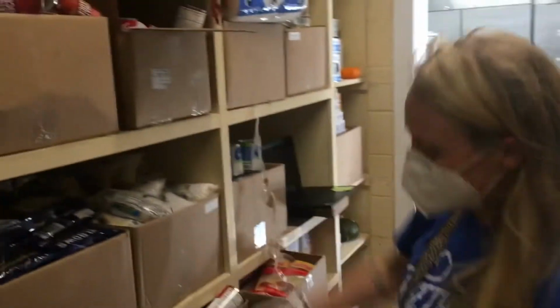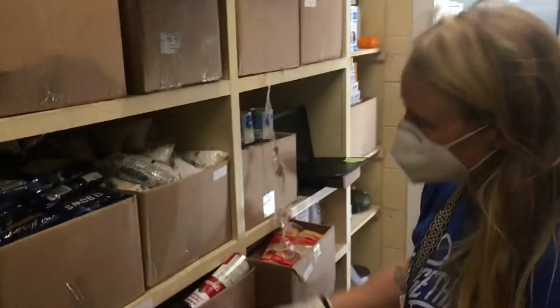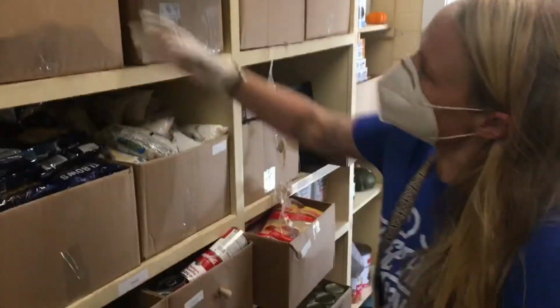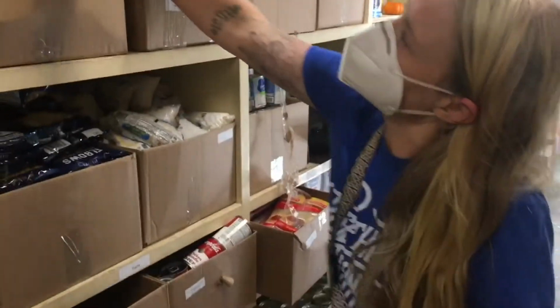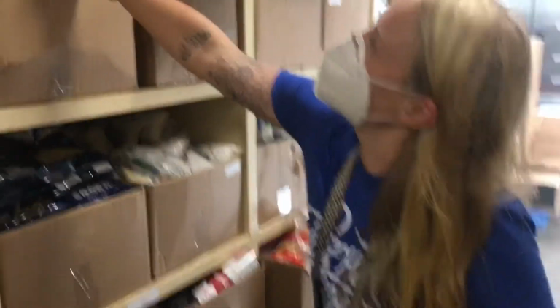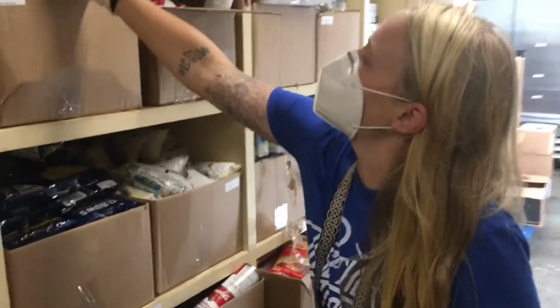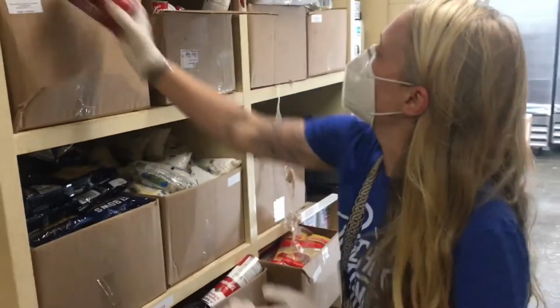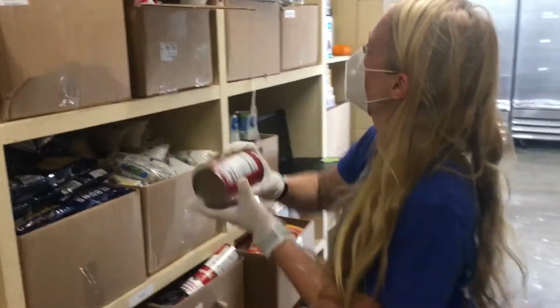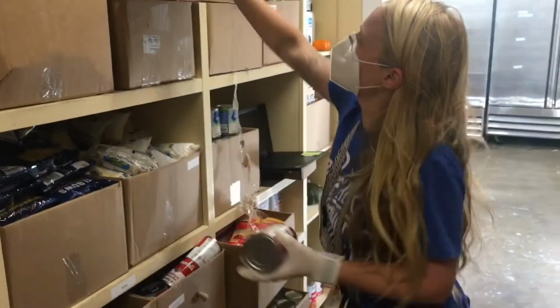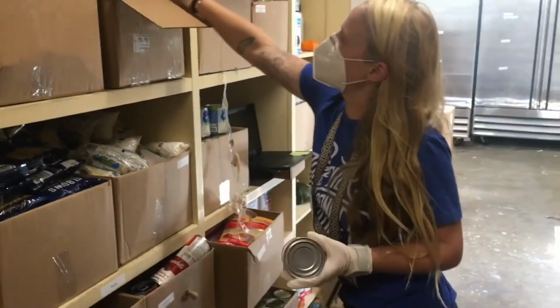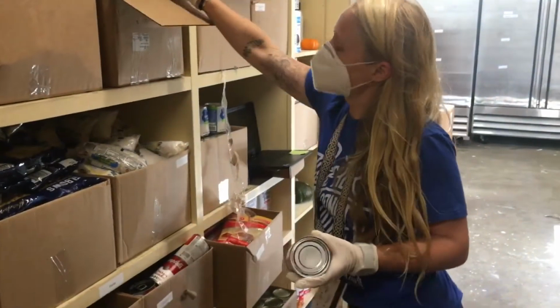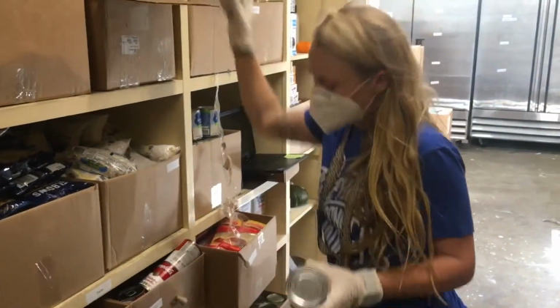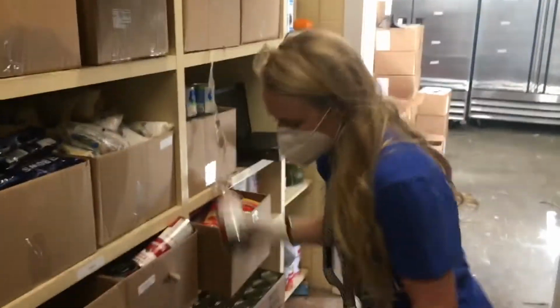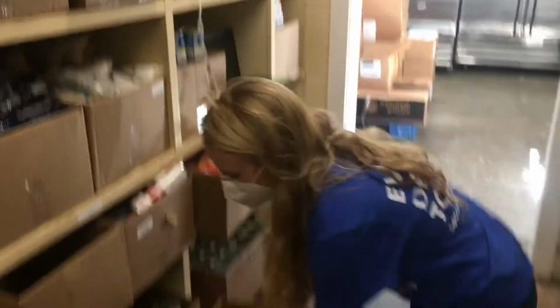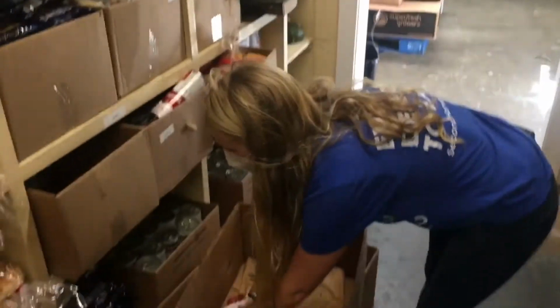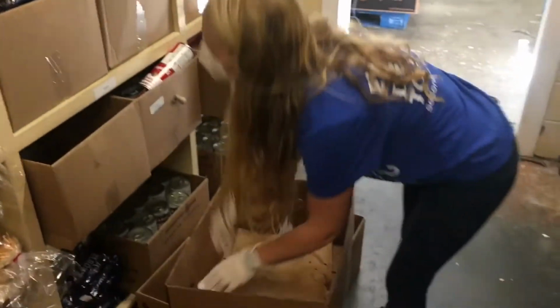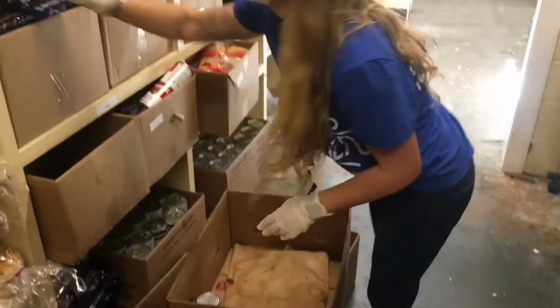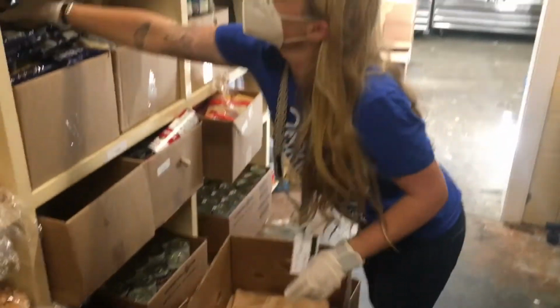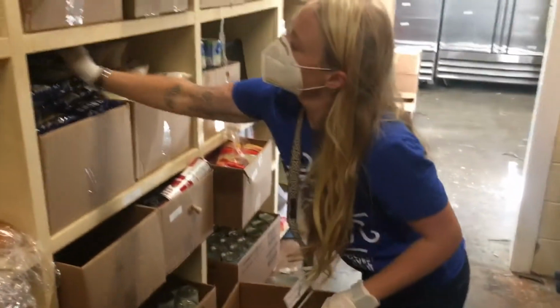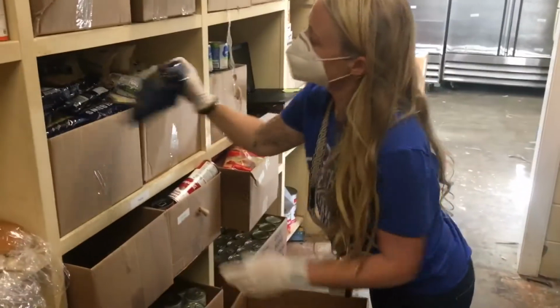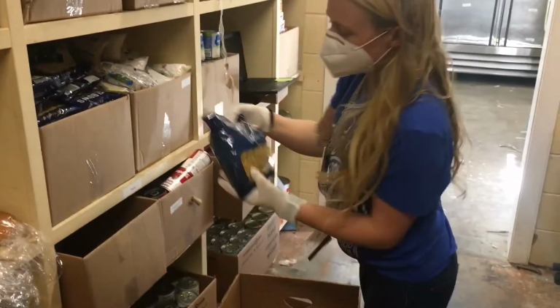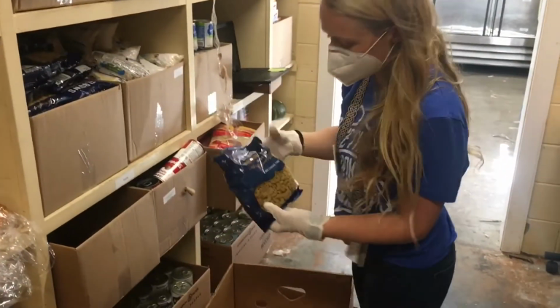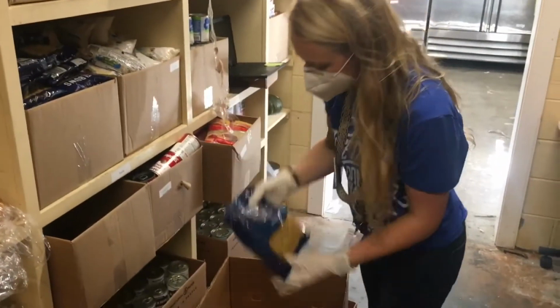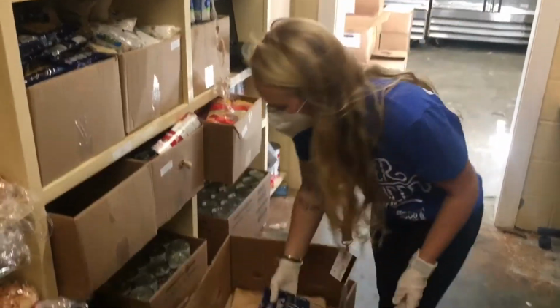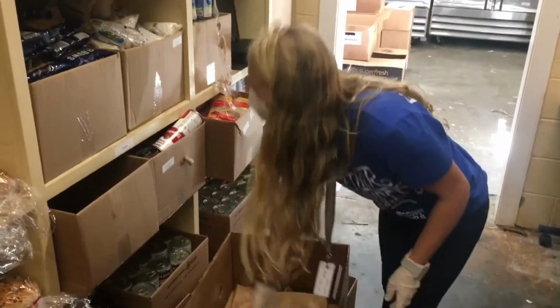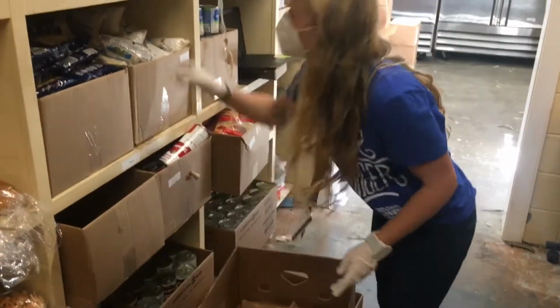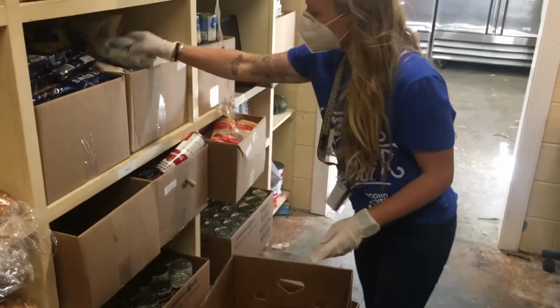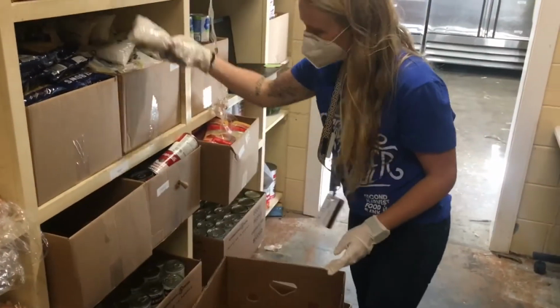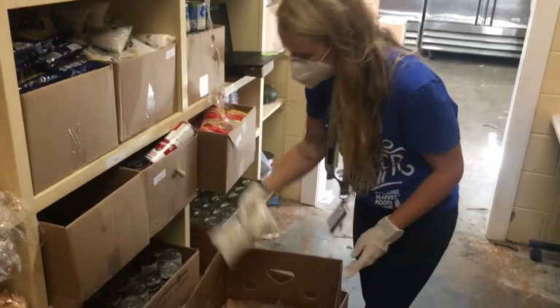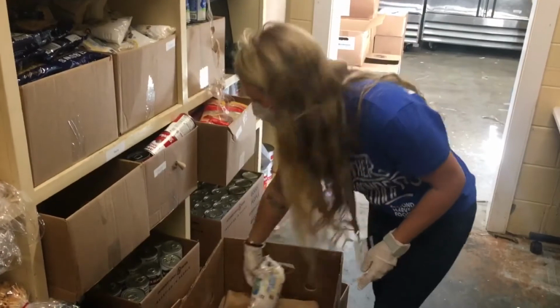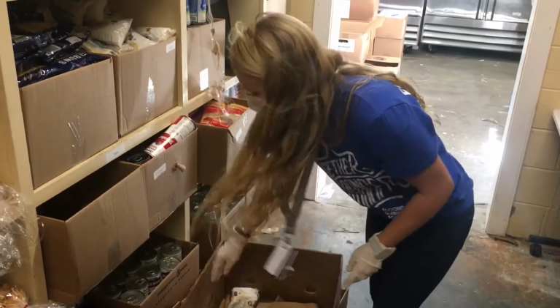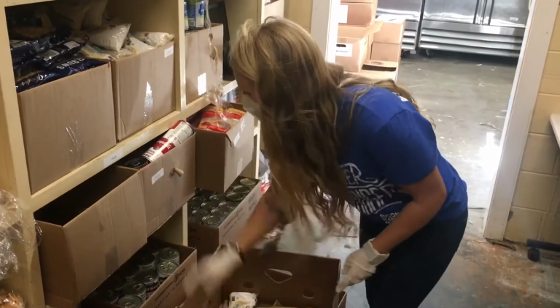Here are the people that make the food pantry run smoothly and get groceries out to the community. My name is Keith Nelson. I'm the food service coordinator here at the Hospitality House, which includes the kitchen as well as the bodega slash pantry.